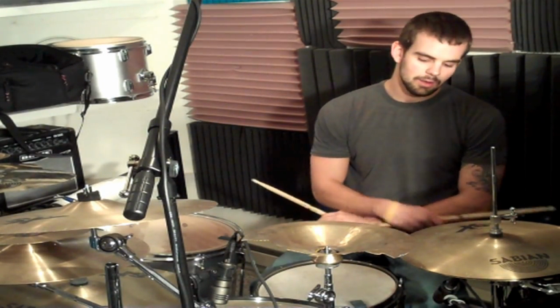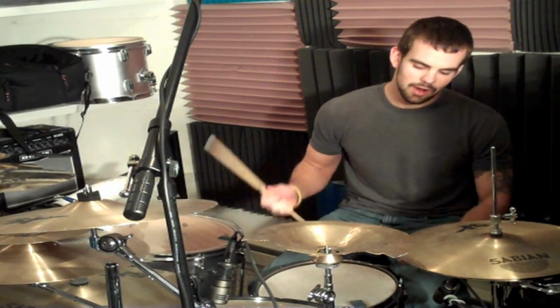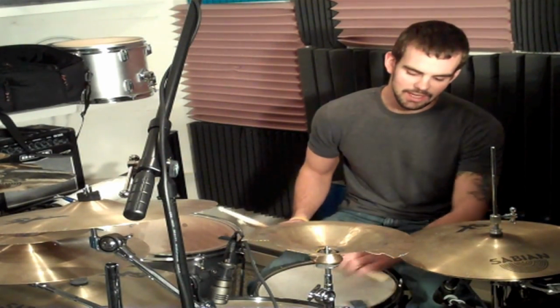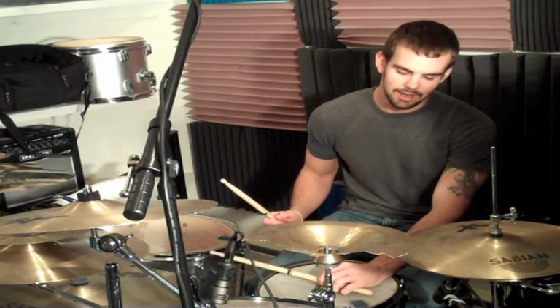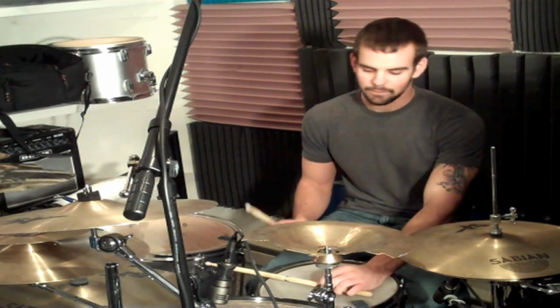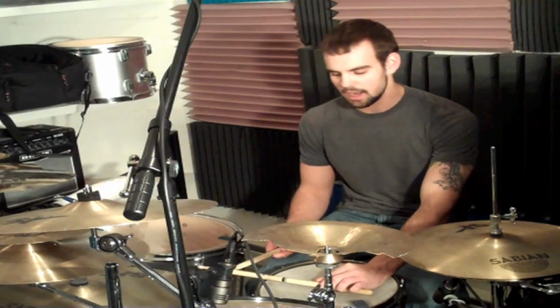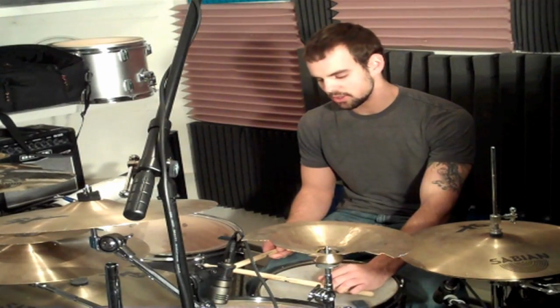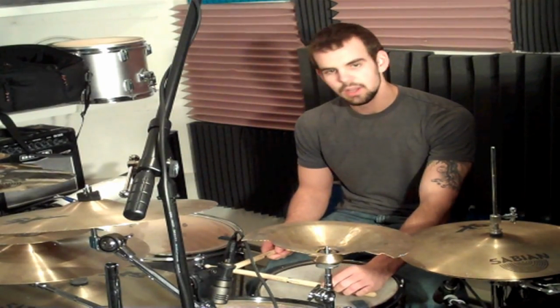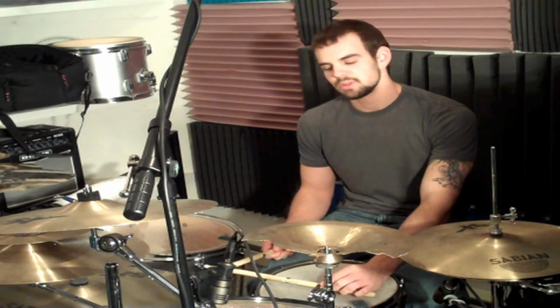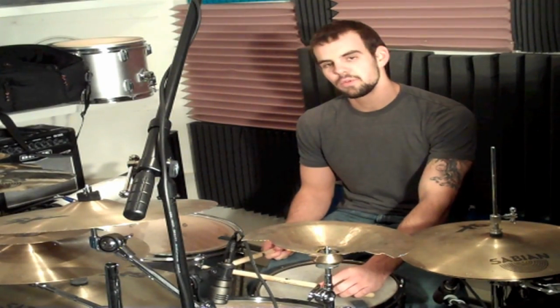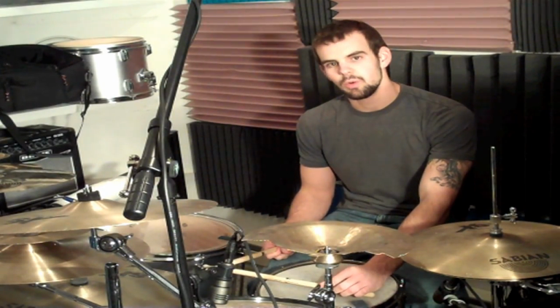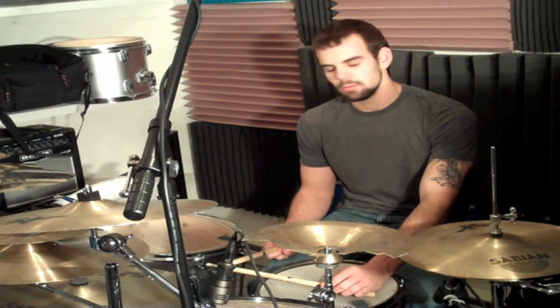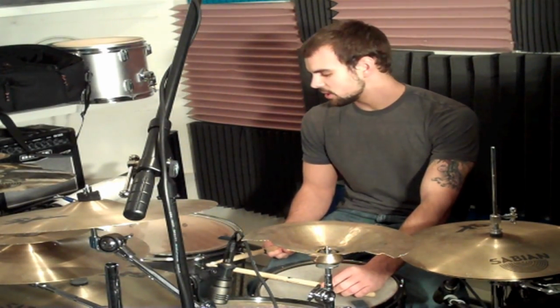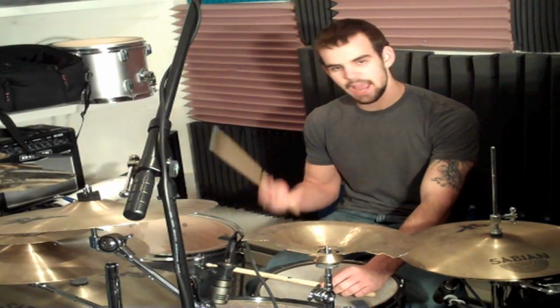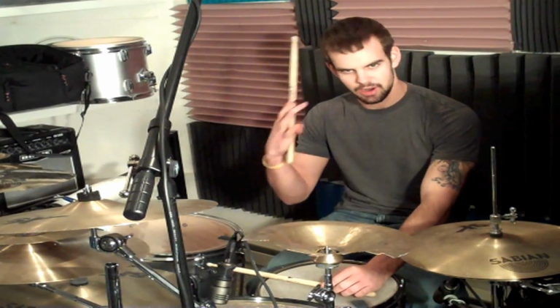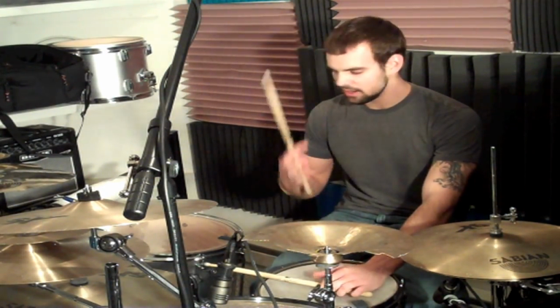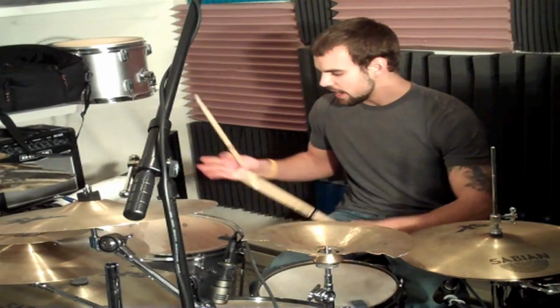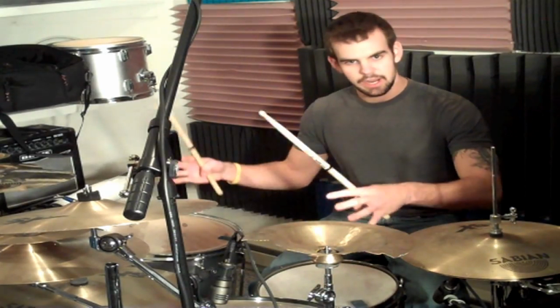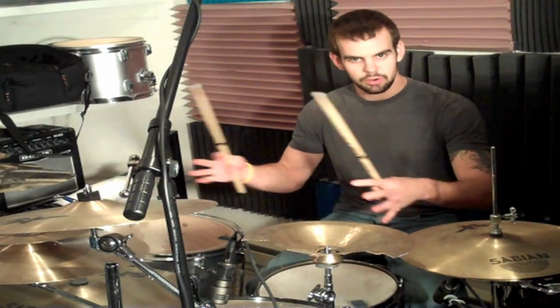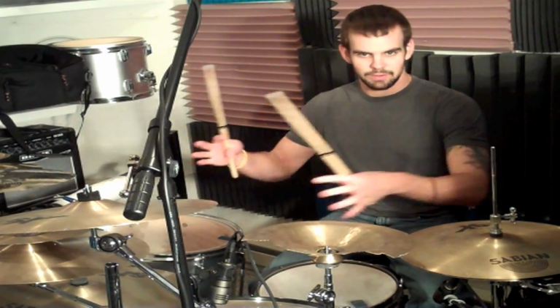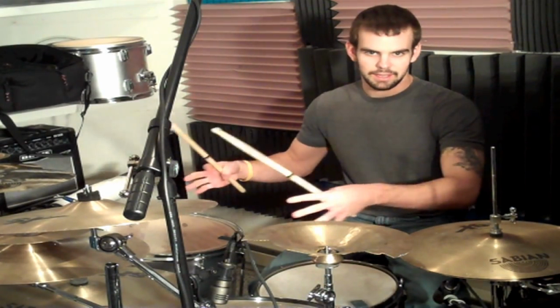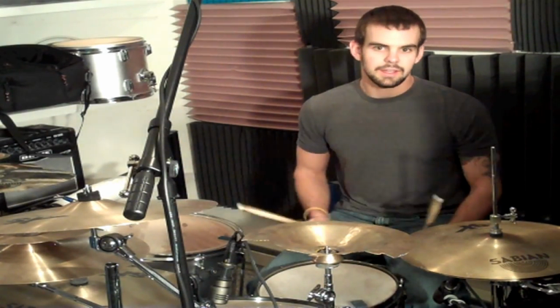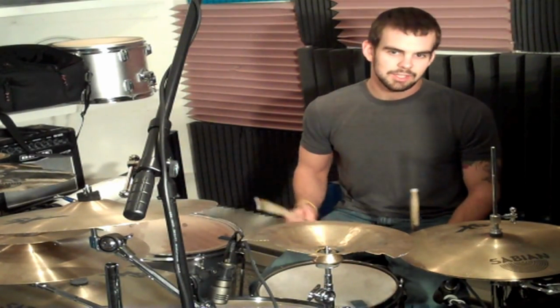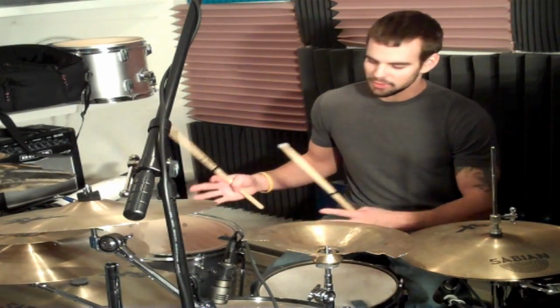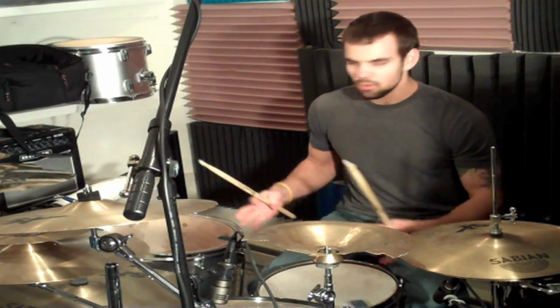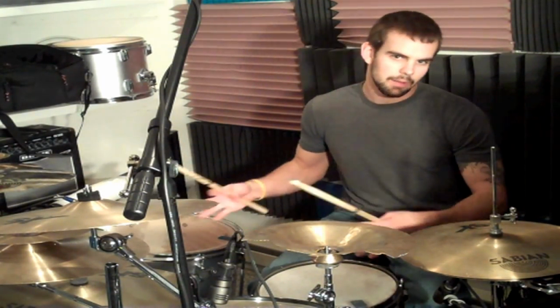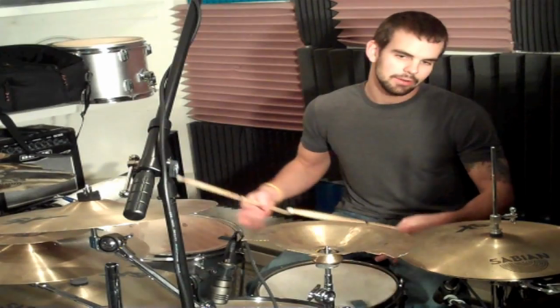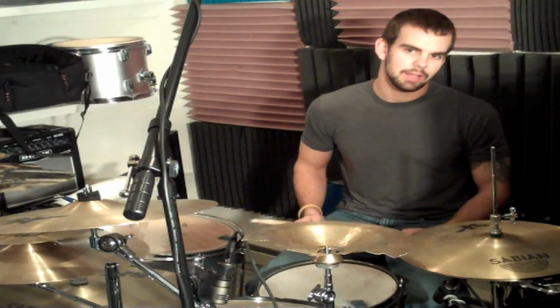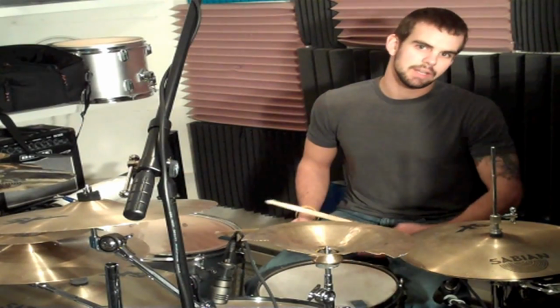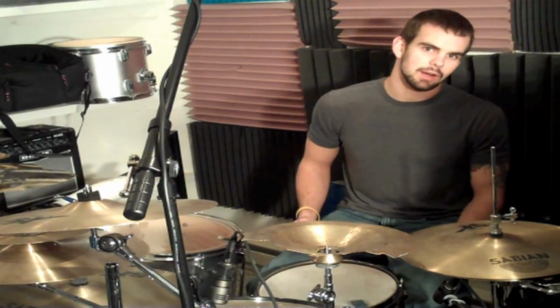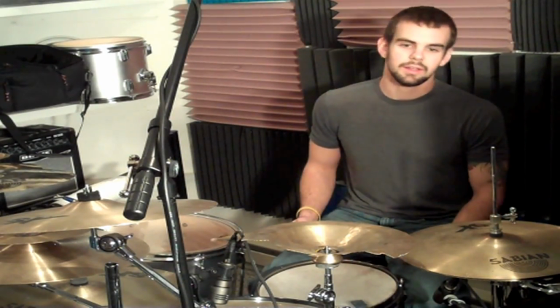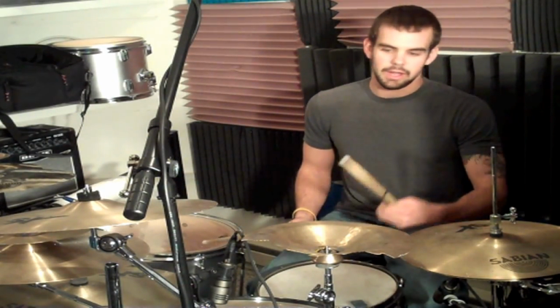We're going to start off with an easy time signature. This one is called 42-108. What you want to do is count in your head as you're hitting quarter notes around the kit. I'm going to start off with a simple tom pattern and incorporate some snare work.